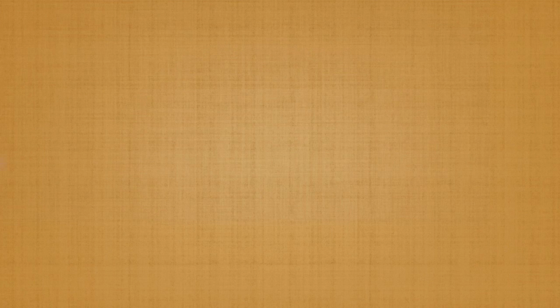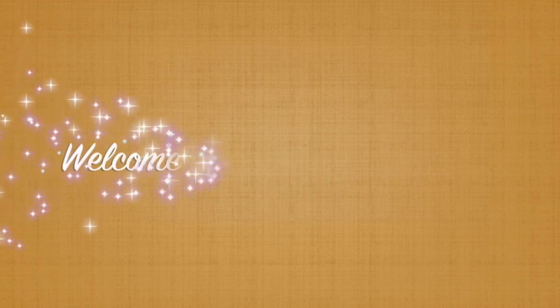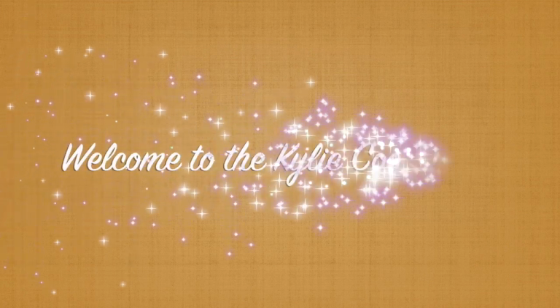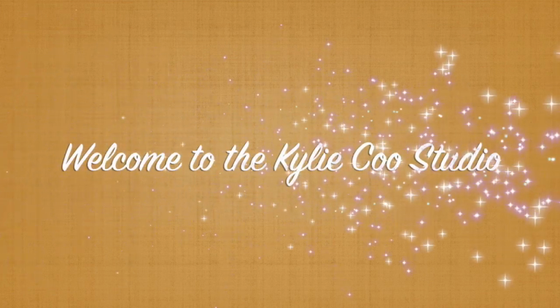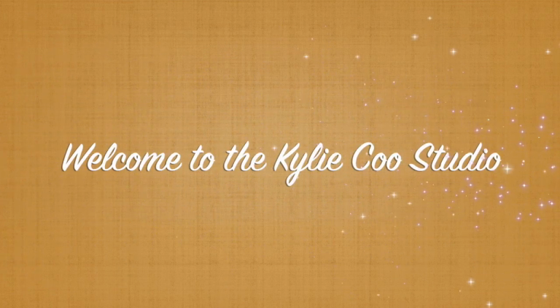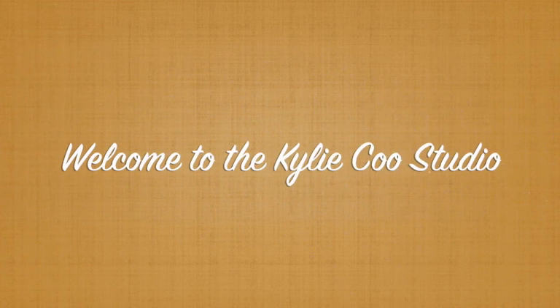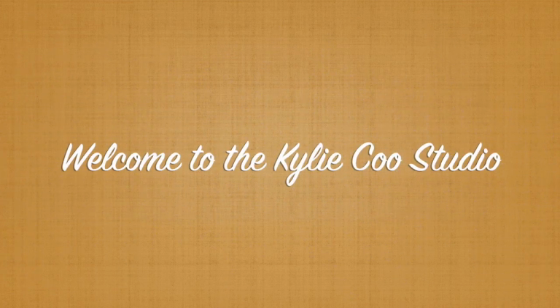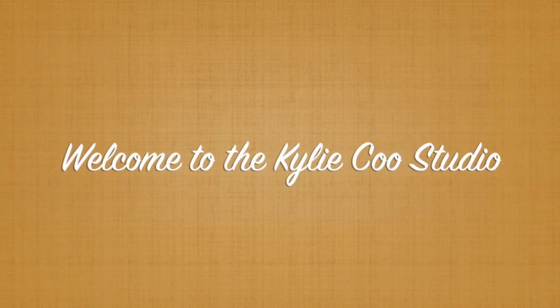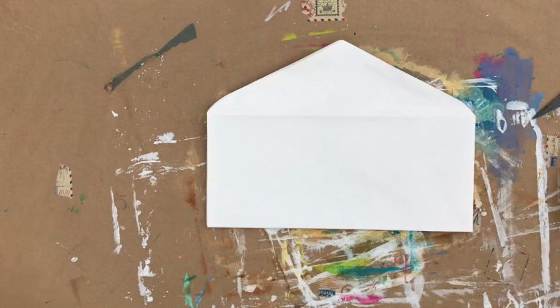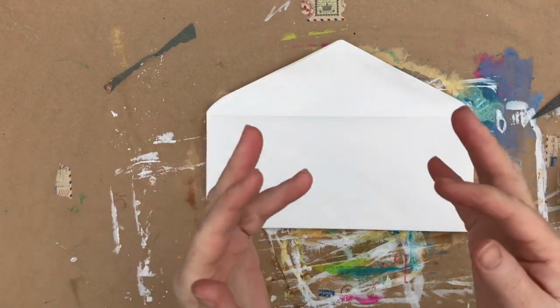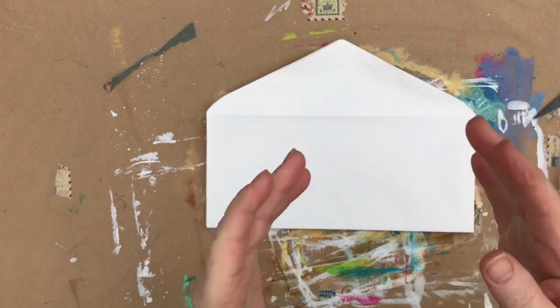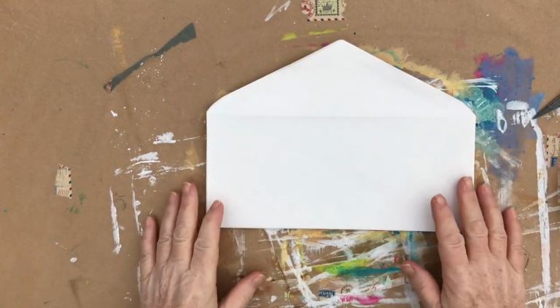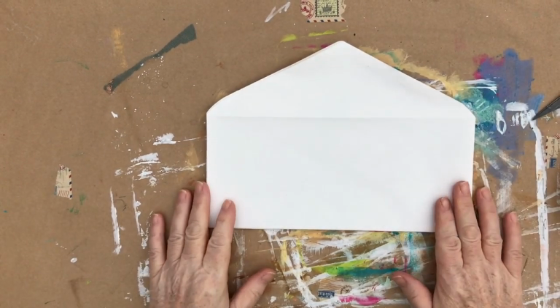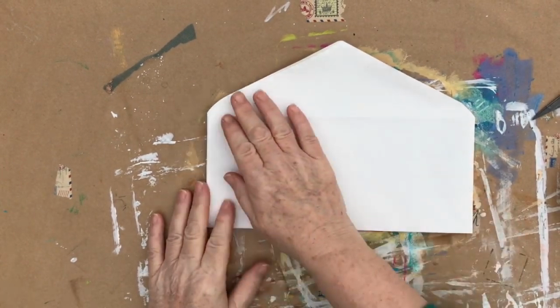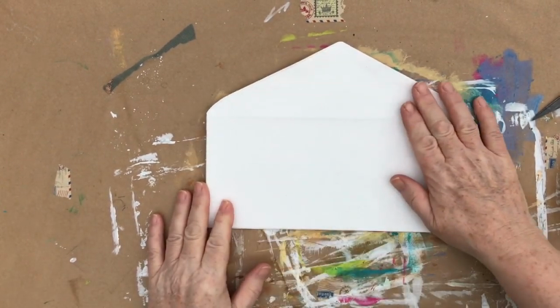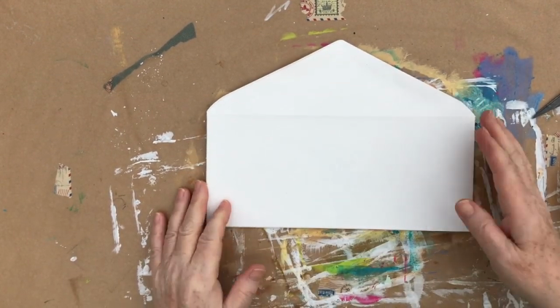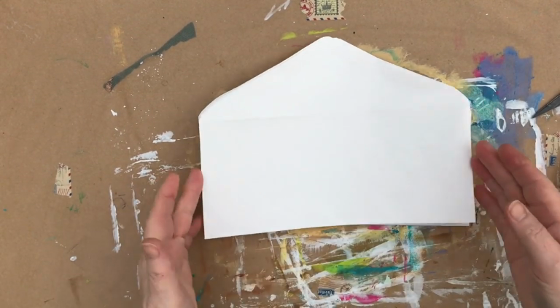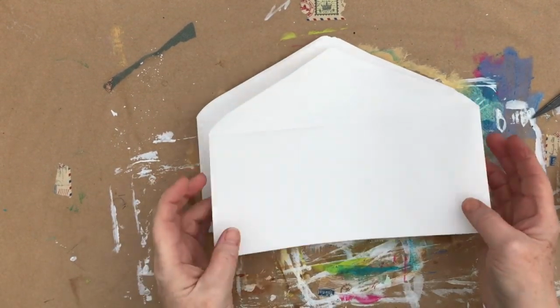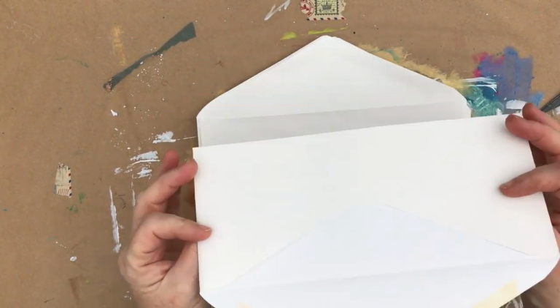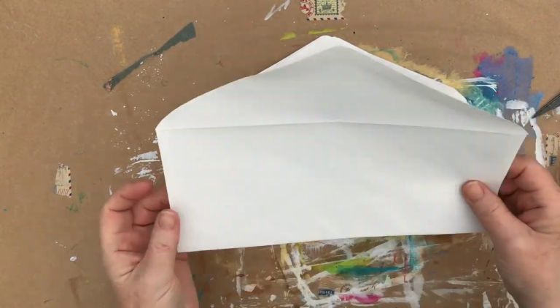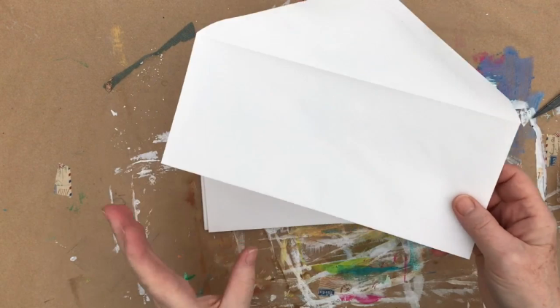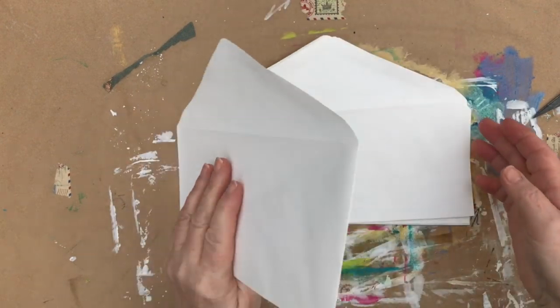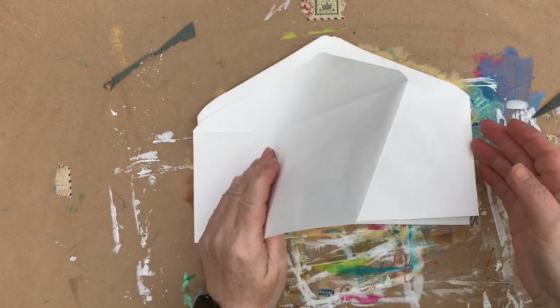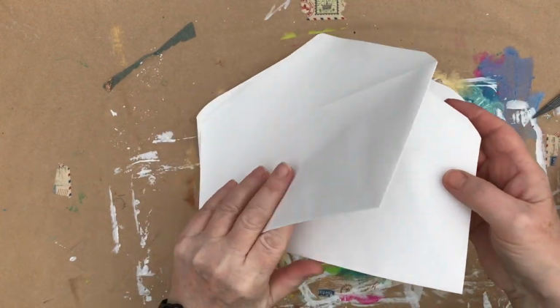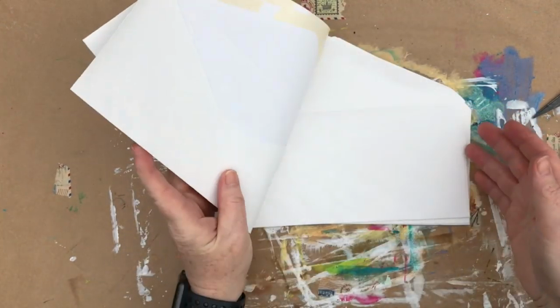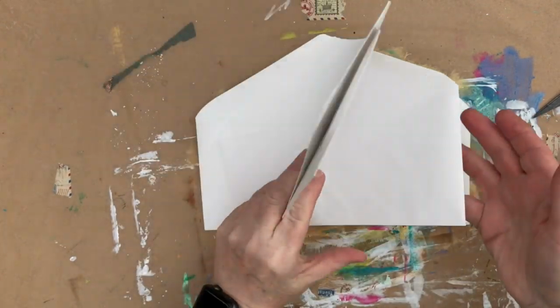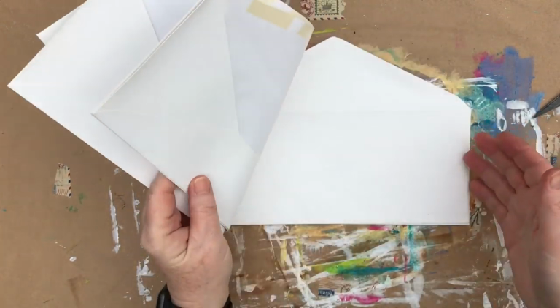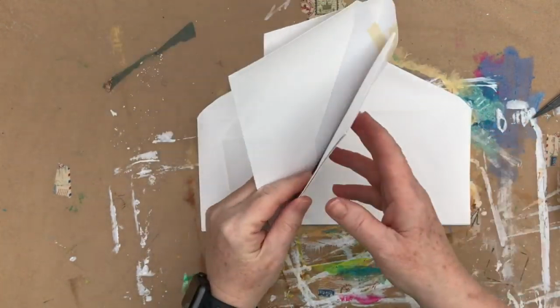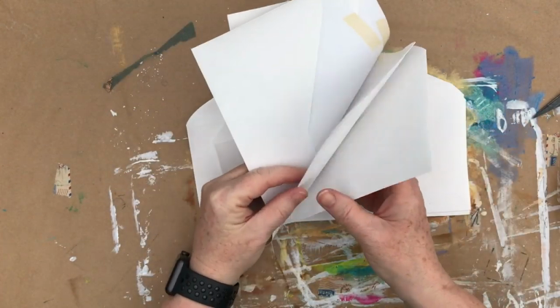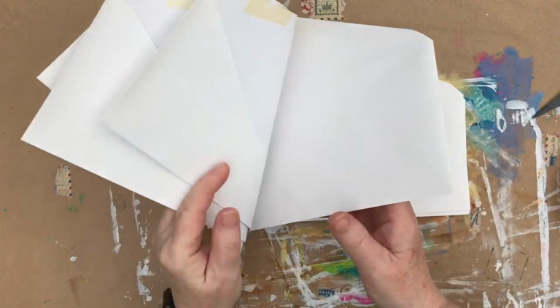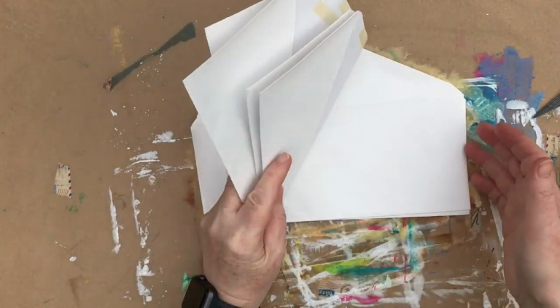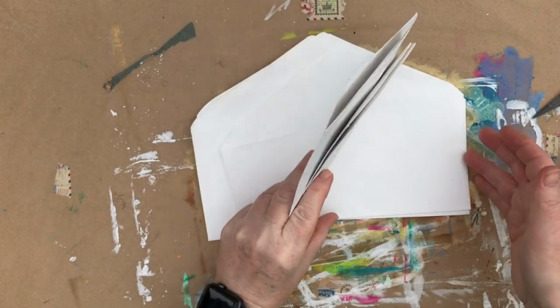Hi, this is Kylie Koo. Welcome to my studio. Today I'm continuing with the theme of creative envelopes, which is a prompt for March in the Mixed Media Emporium that I co-host with Nina Rybina.